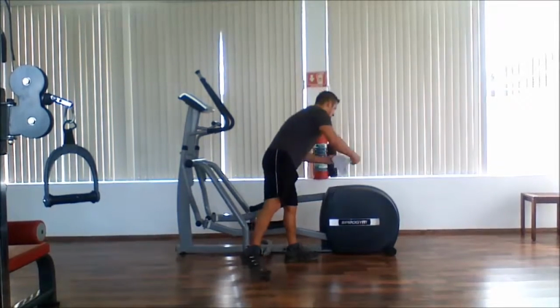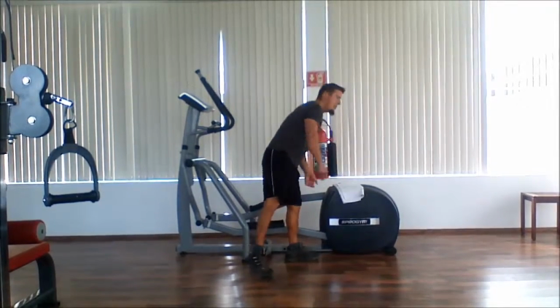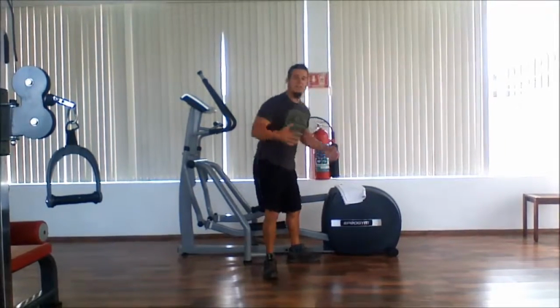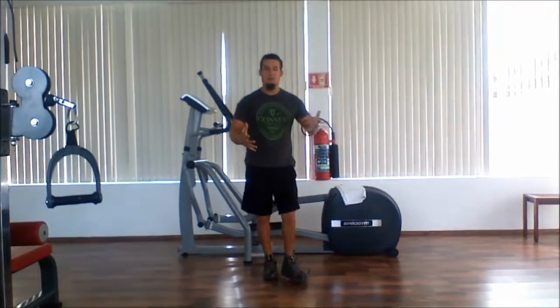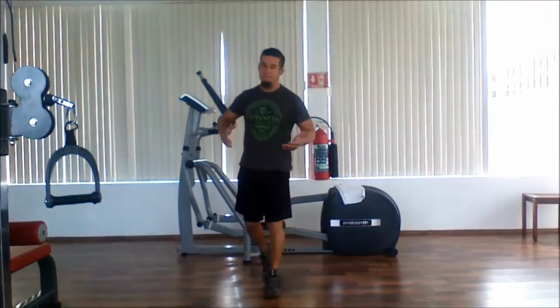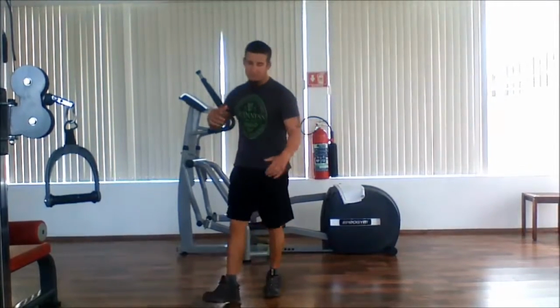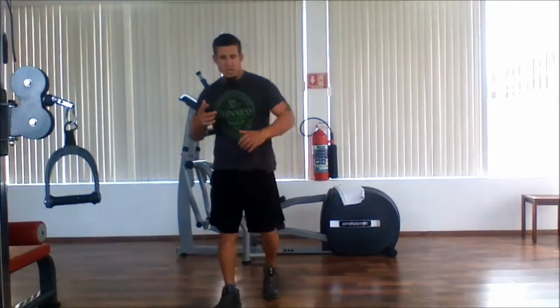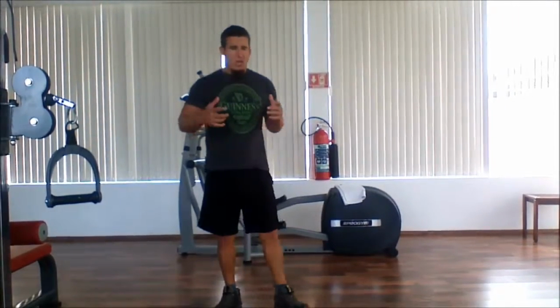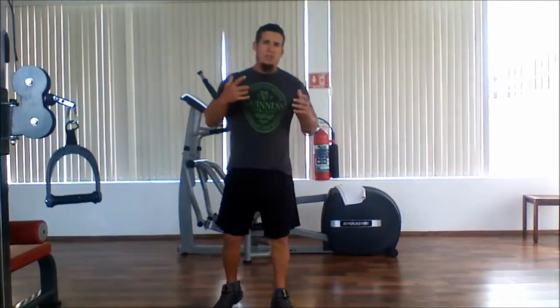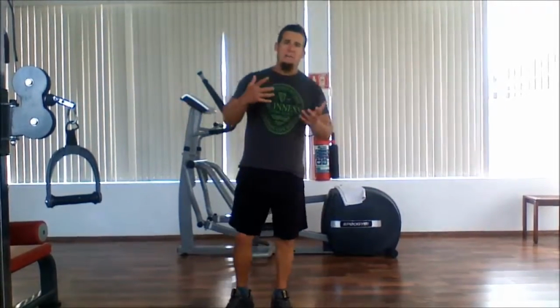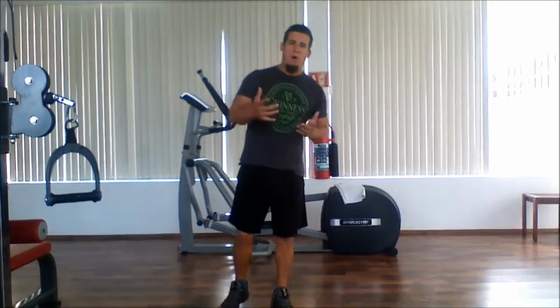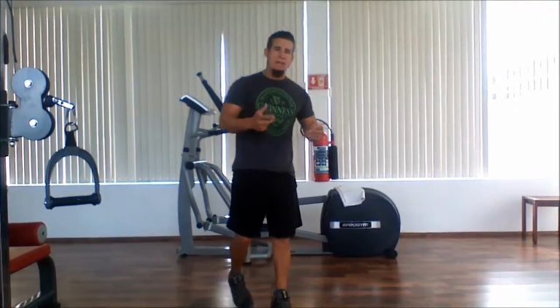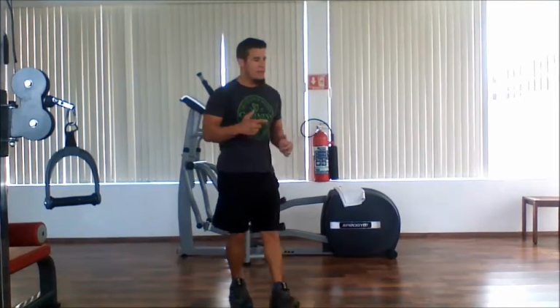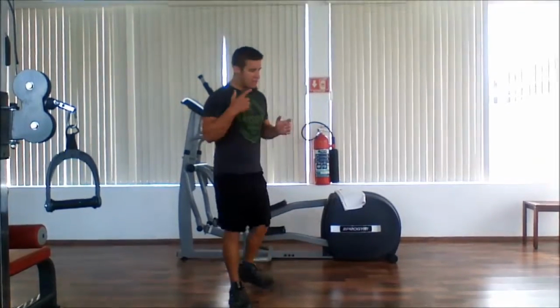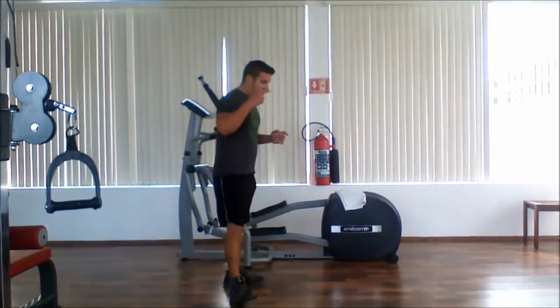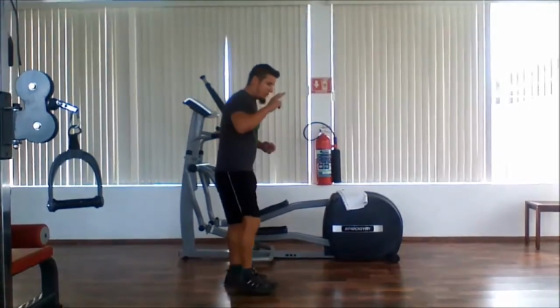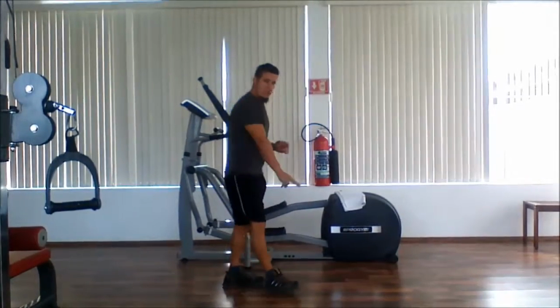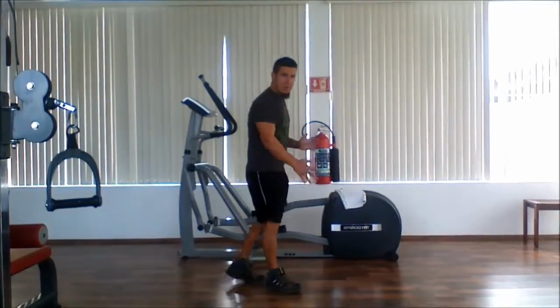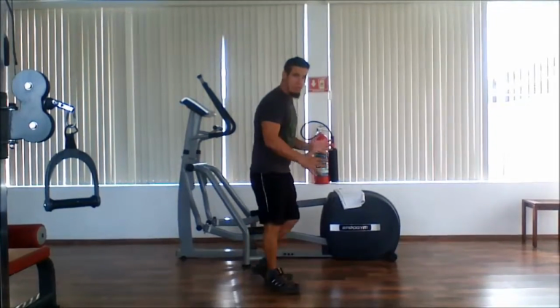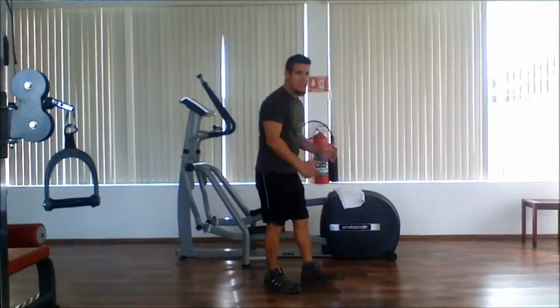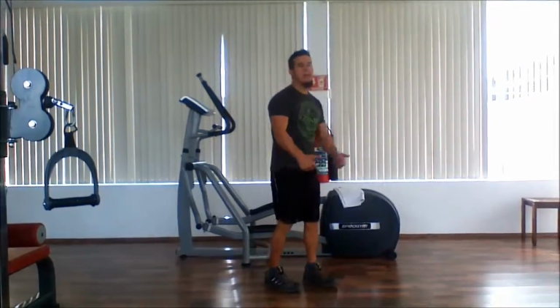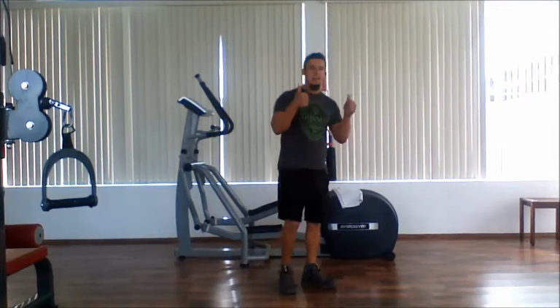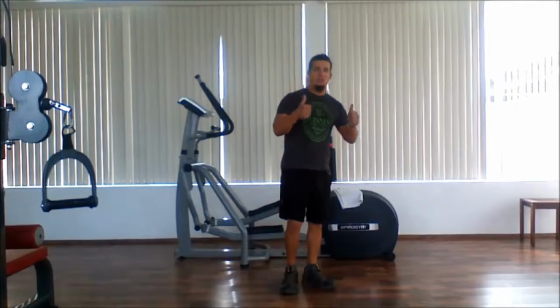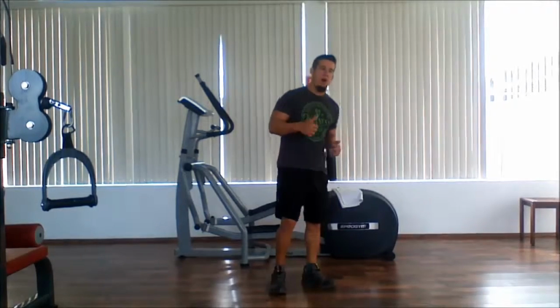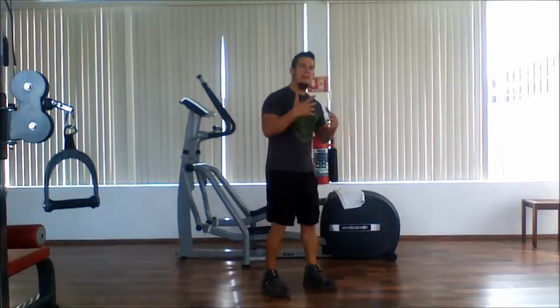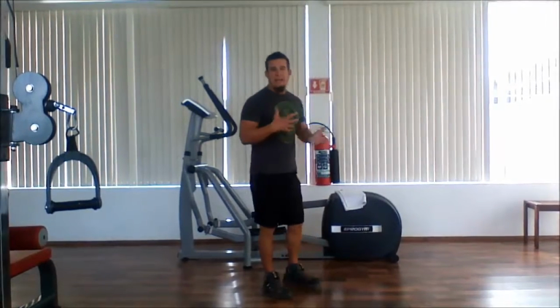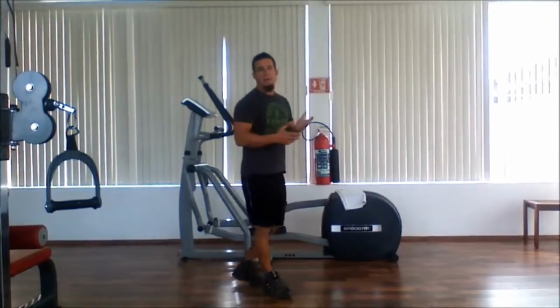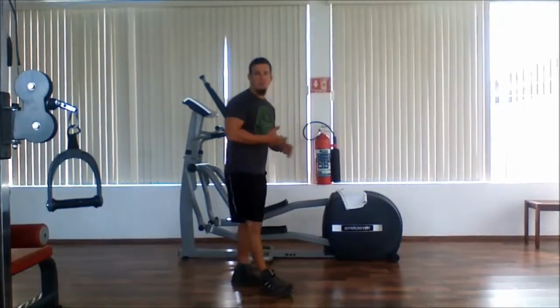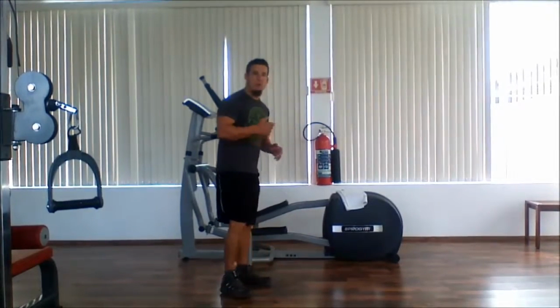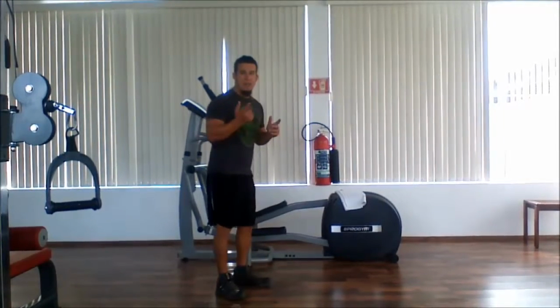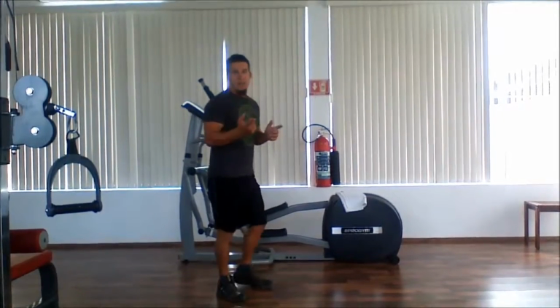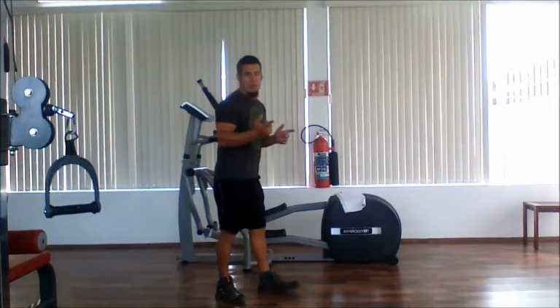So get your timers ready. You're going to time it for one minute — doing Spider-Man push-ups on each side, then a jump squat. Count how many you can do in one minute.